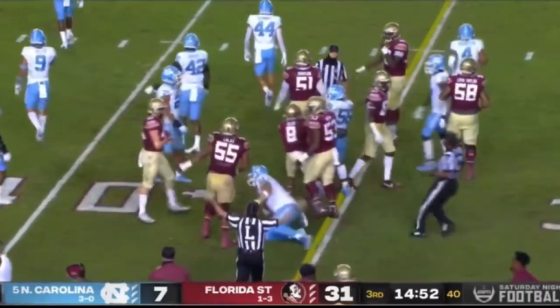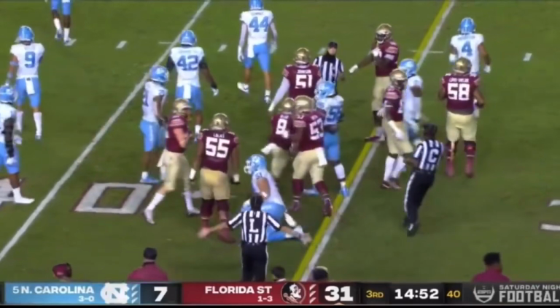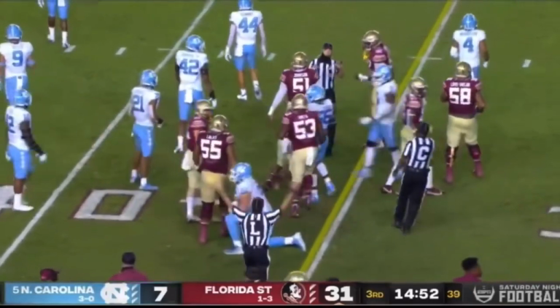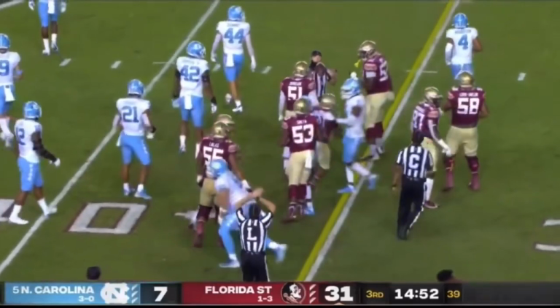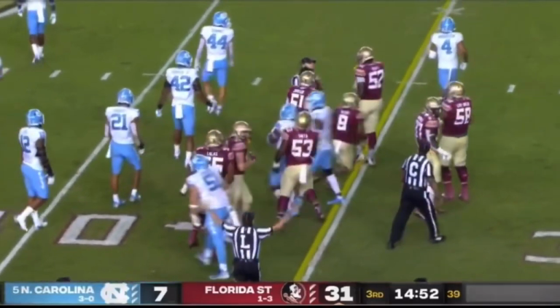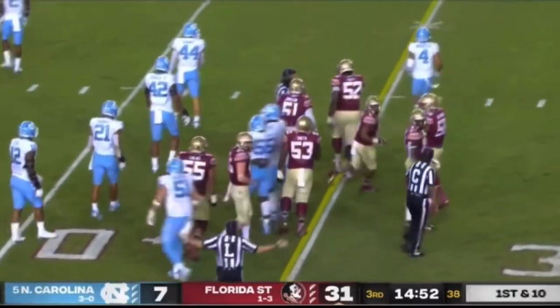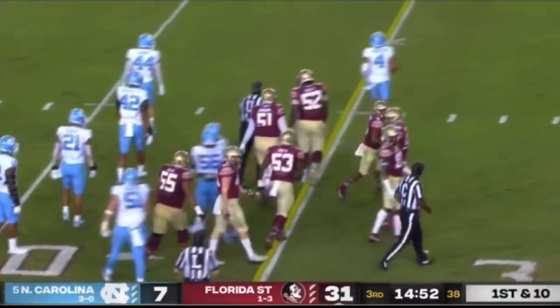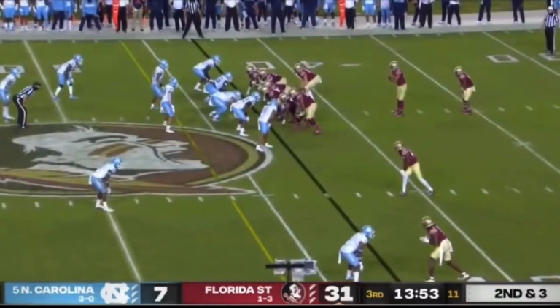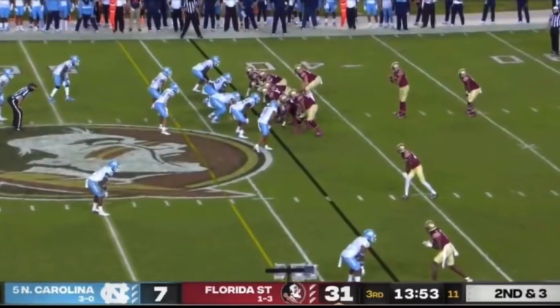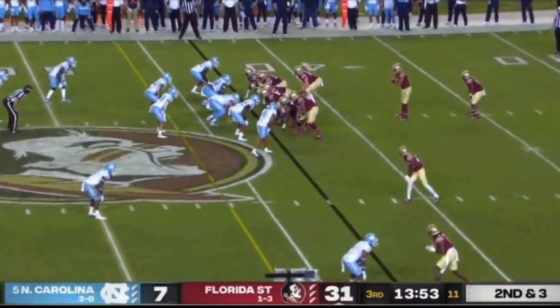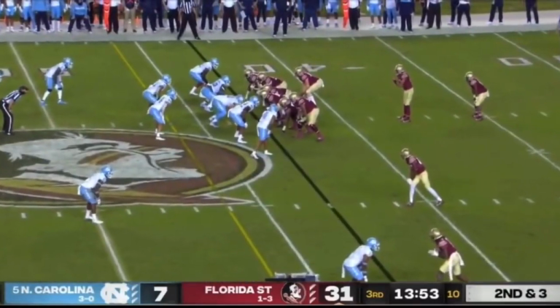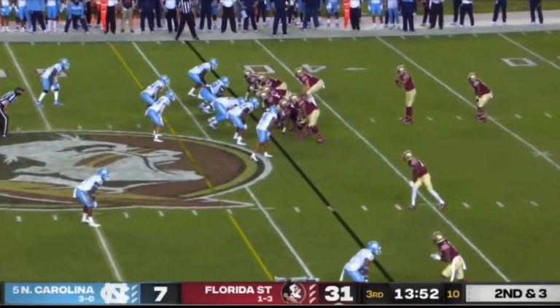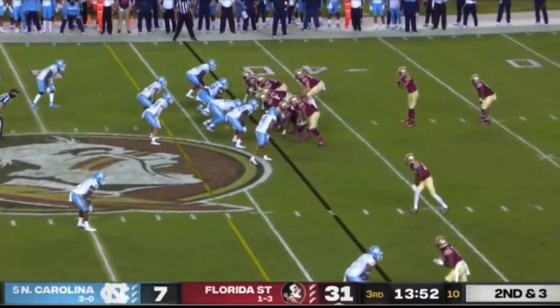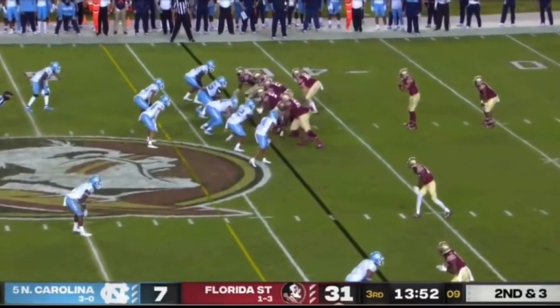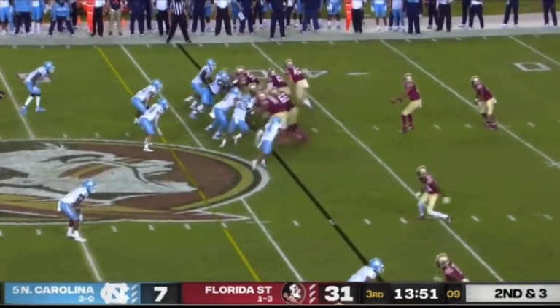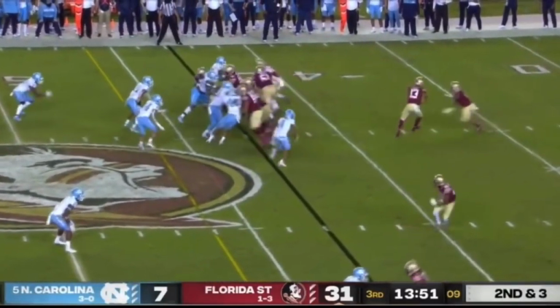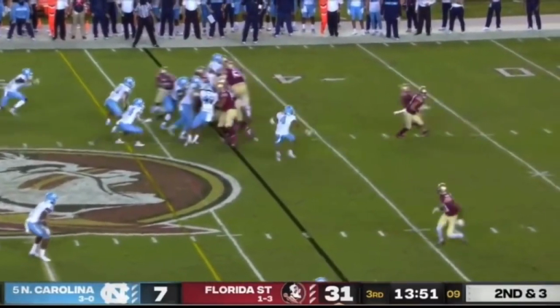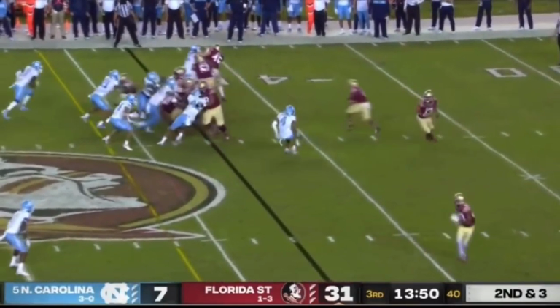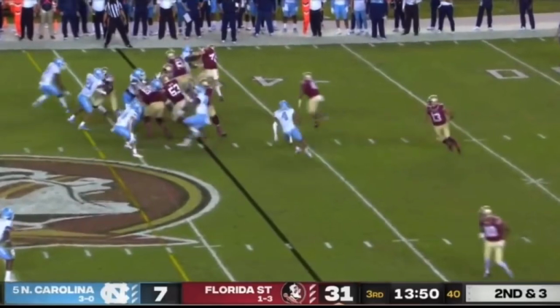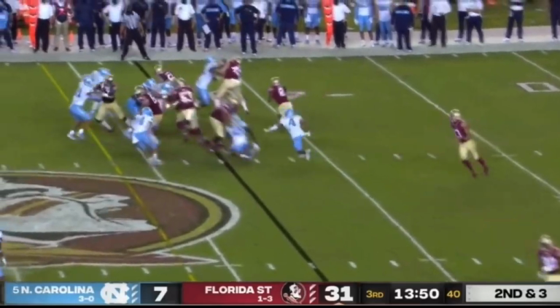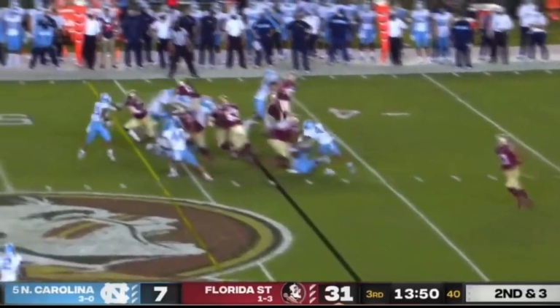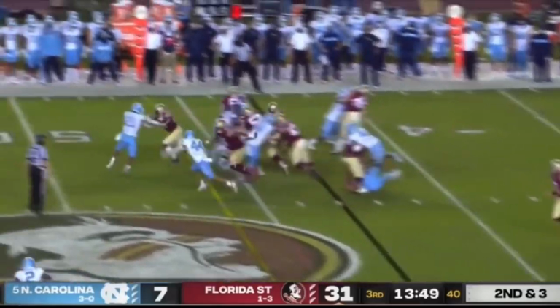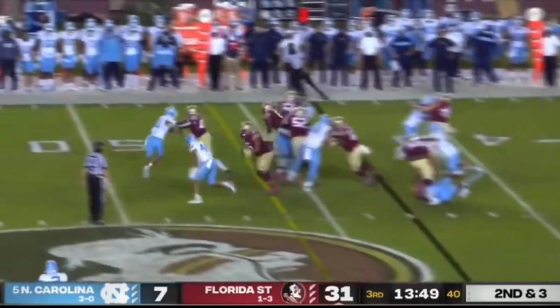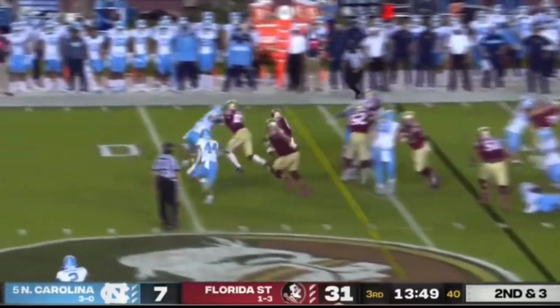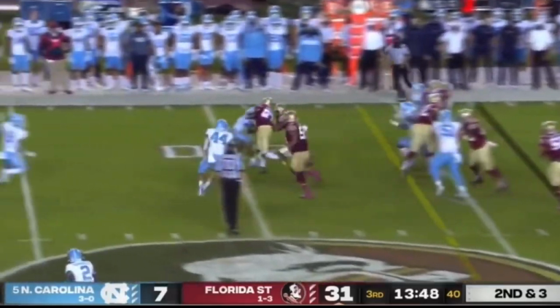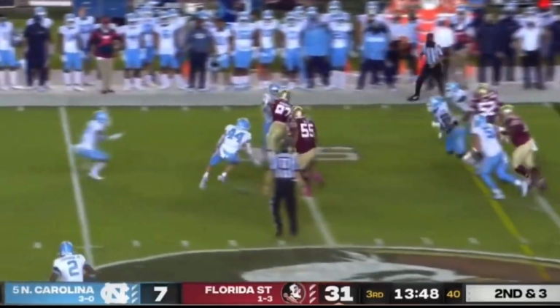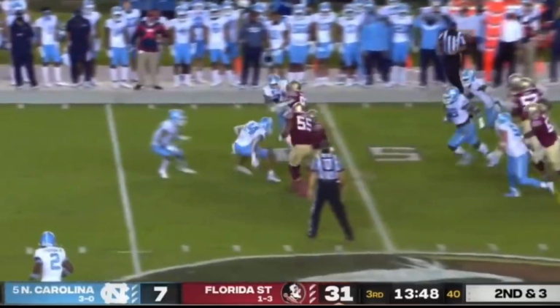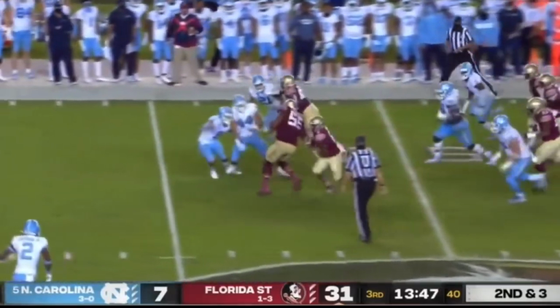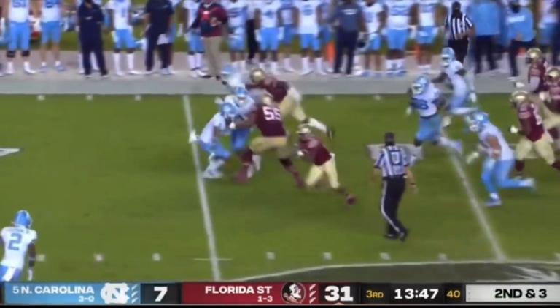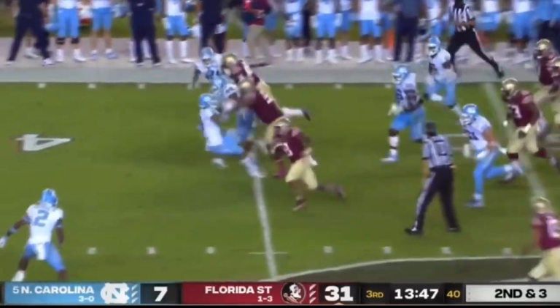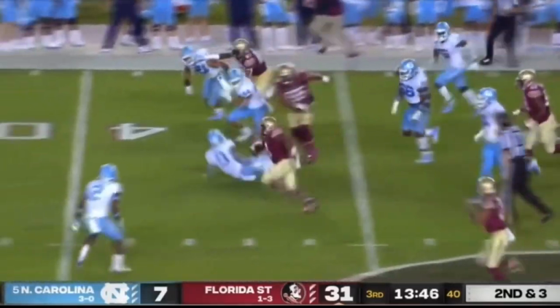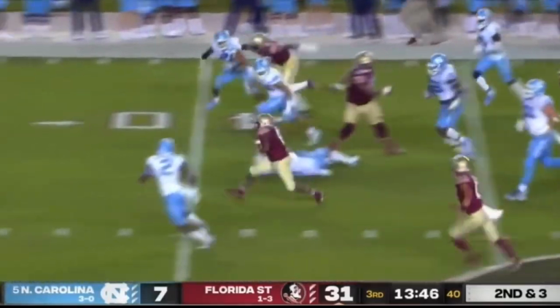Ray Vahasek made the tackle, leading the Seminoles on 10 carries, 7 and a half yards per carry and 2 touchdowns. And here's Damian Webb again.